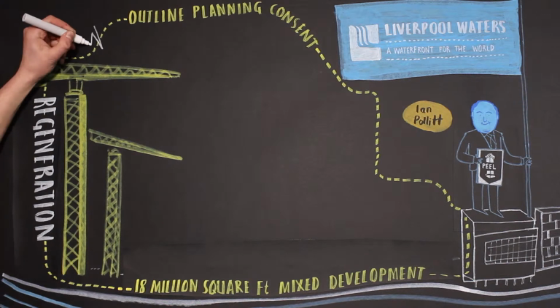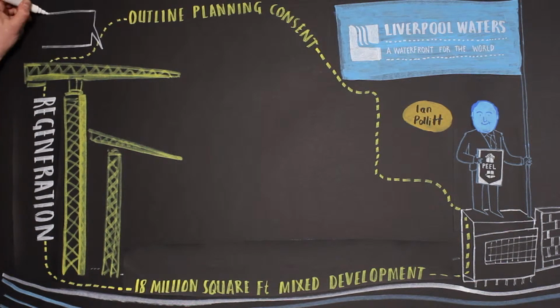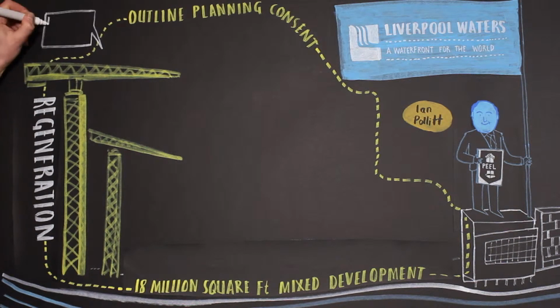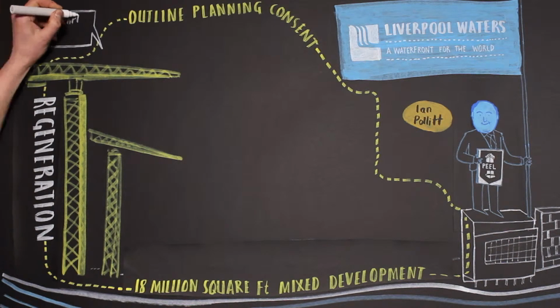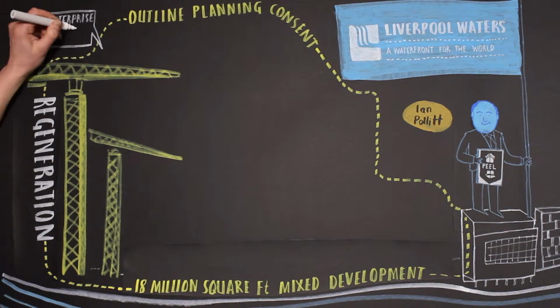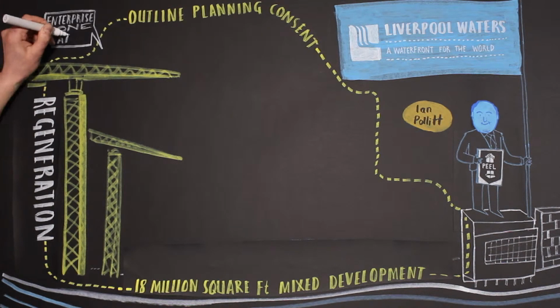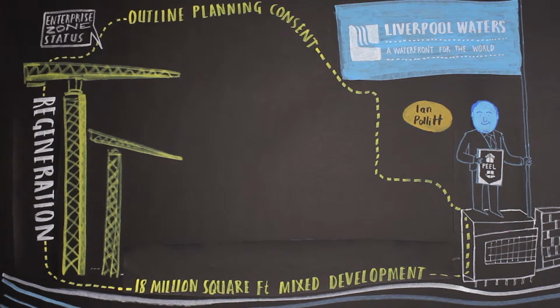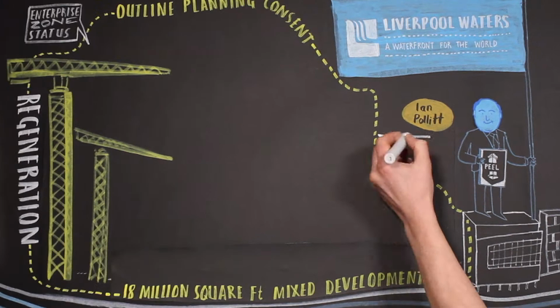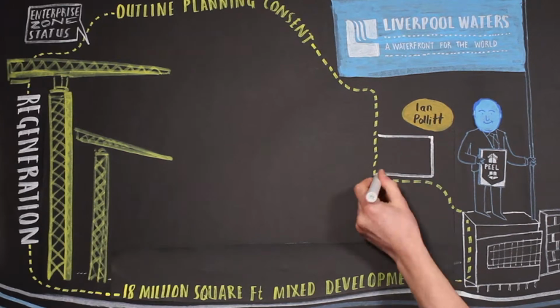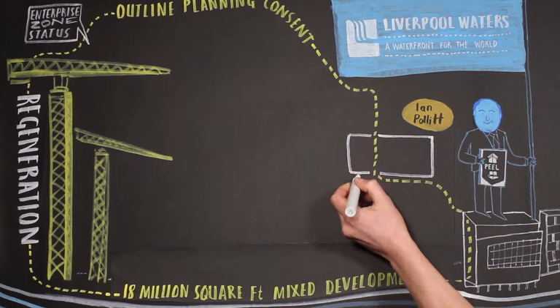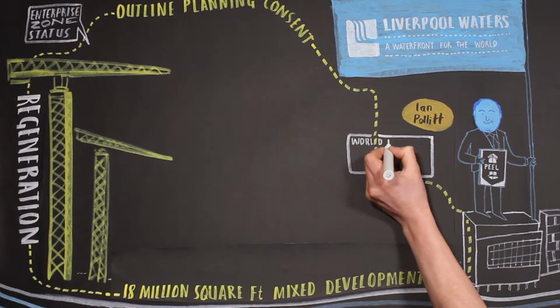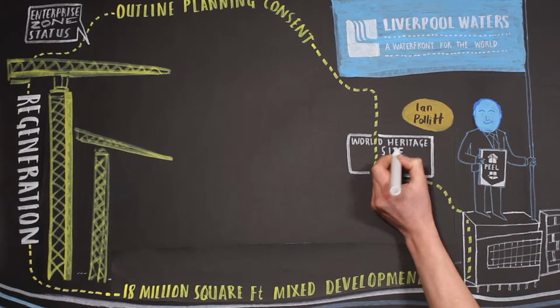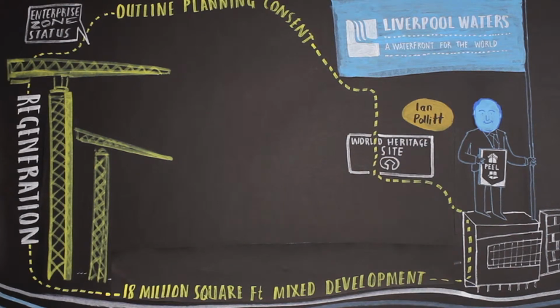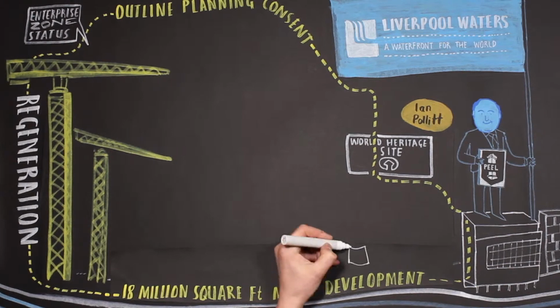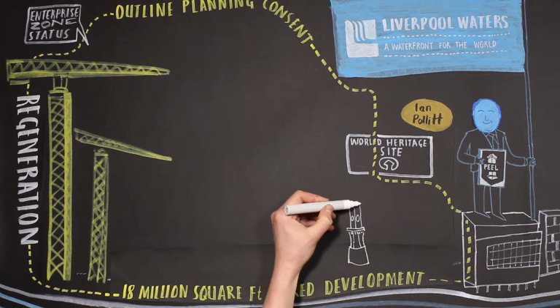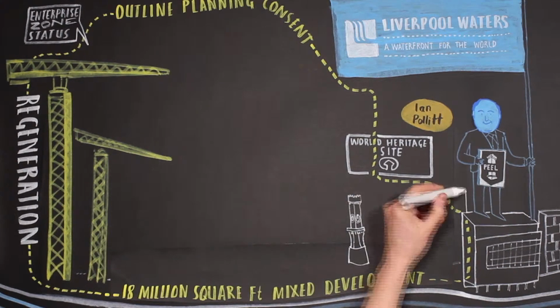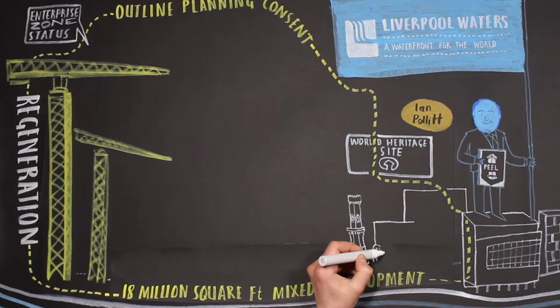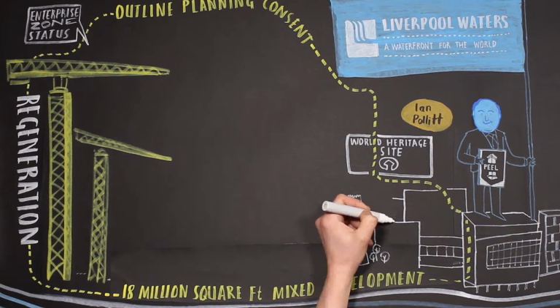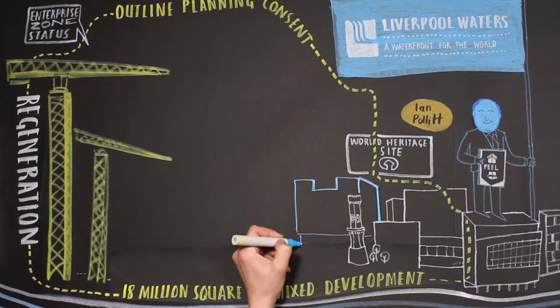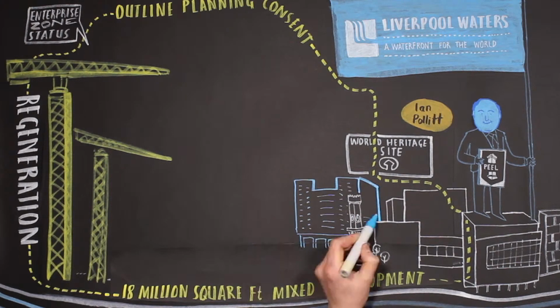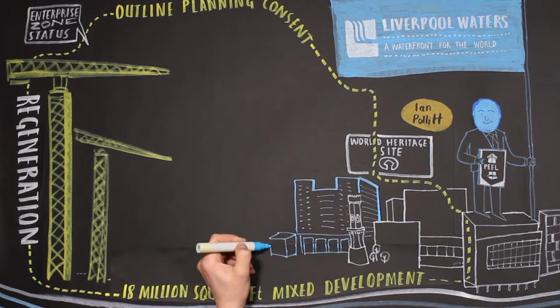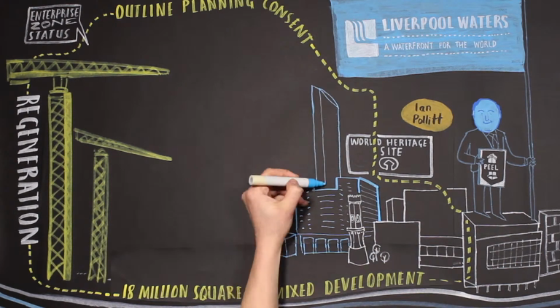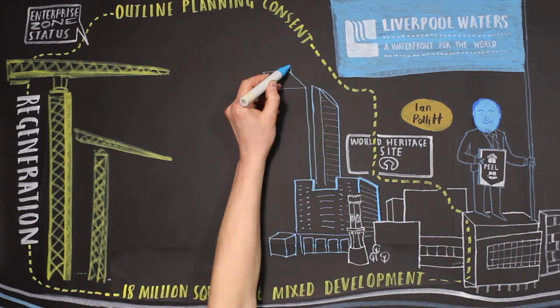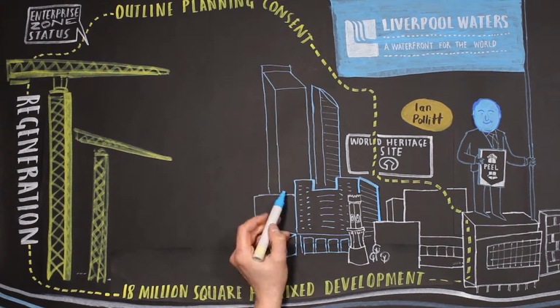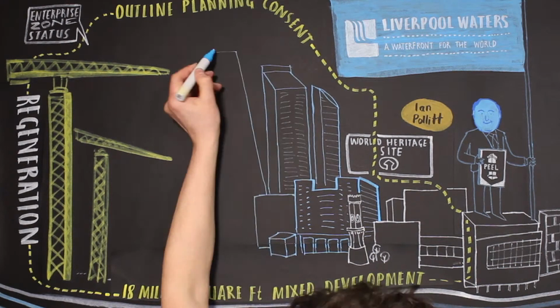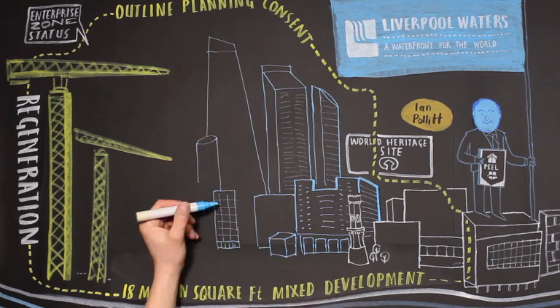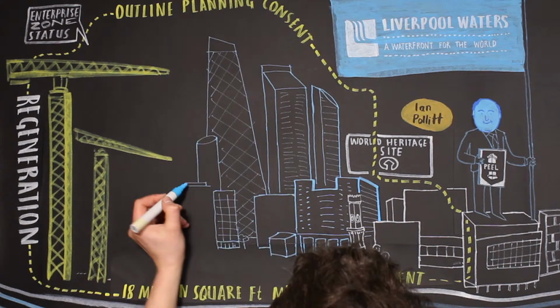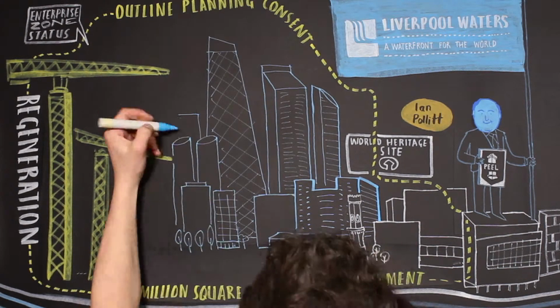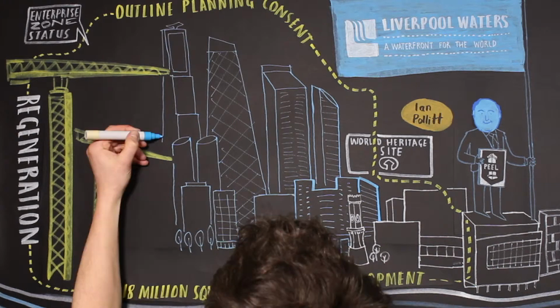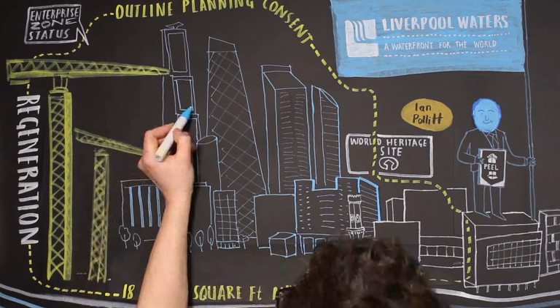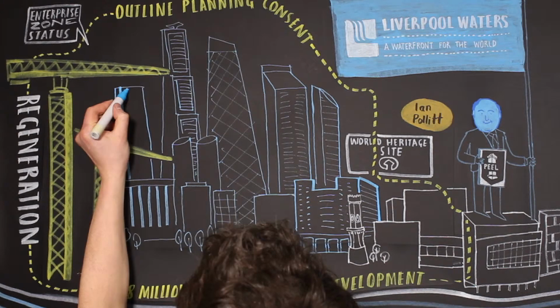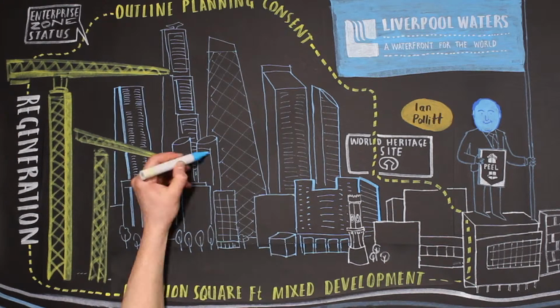It has enterprise zone status and sits partly within the World Heritage Site. Next year, work is due to start at Prince's Dock and the whole project is likely to be delivered over the next 30 years.